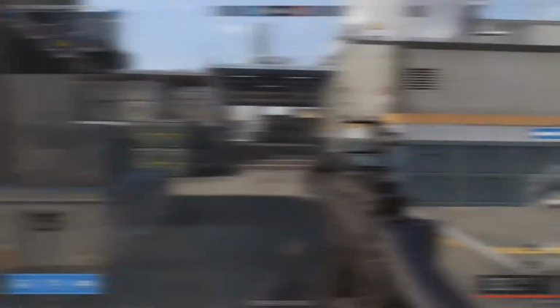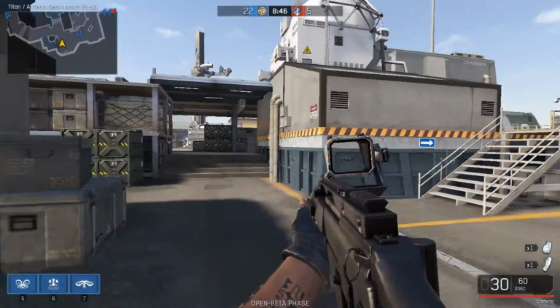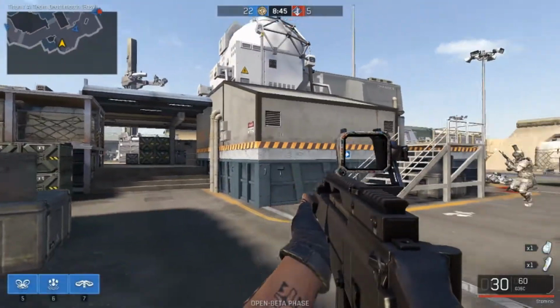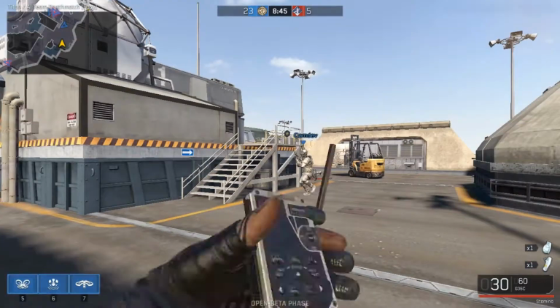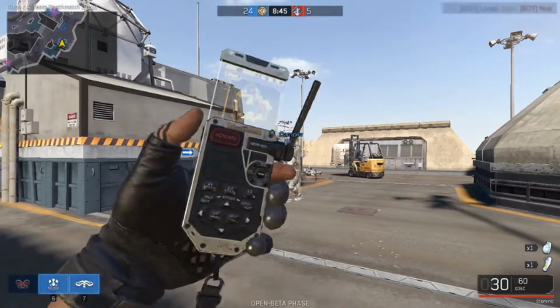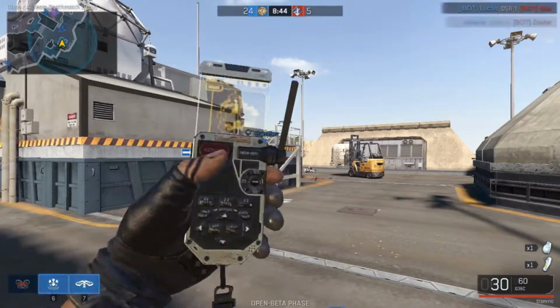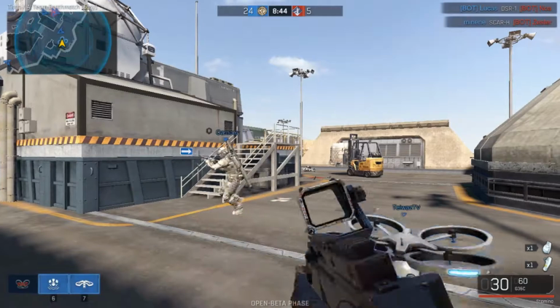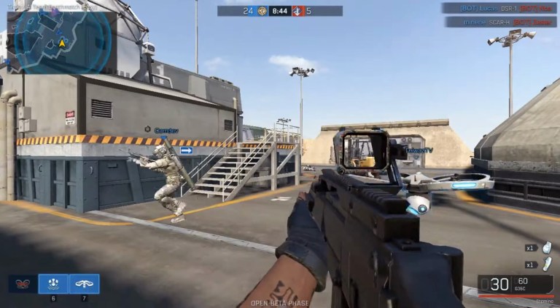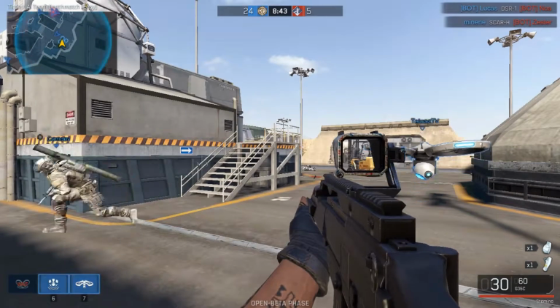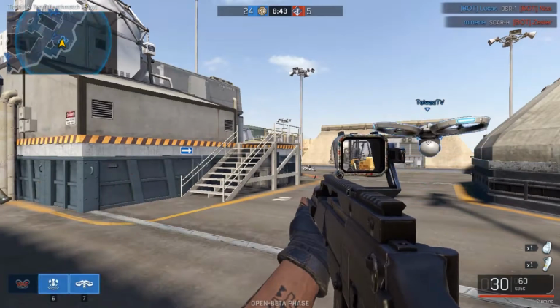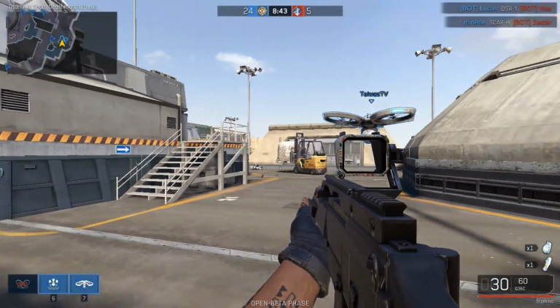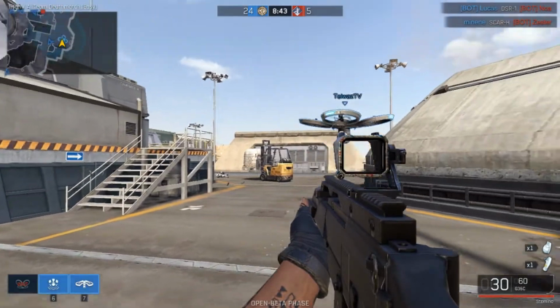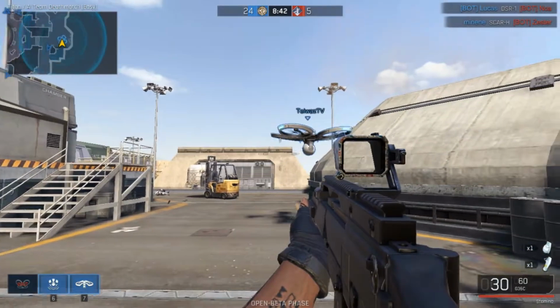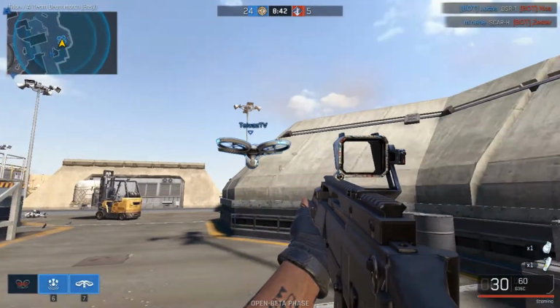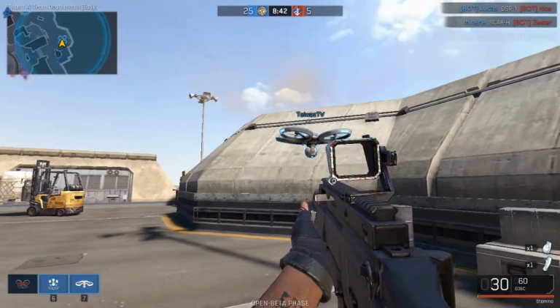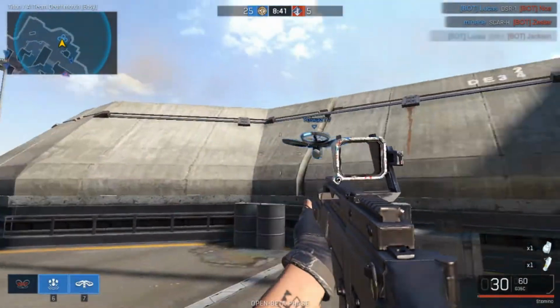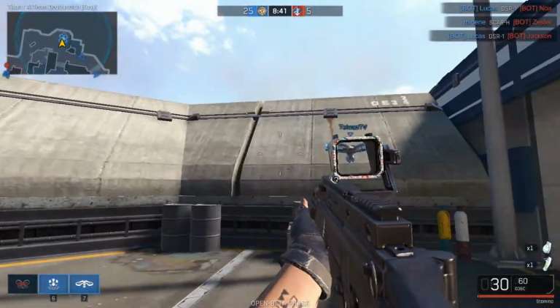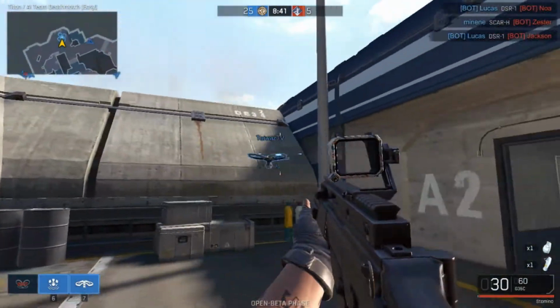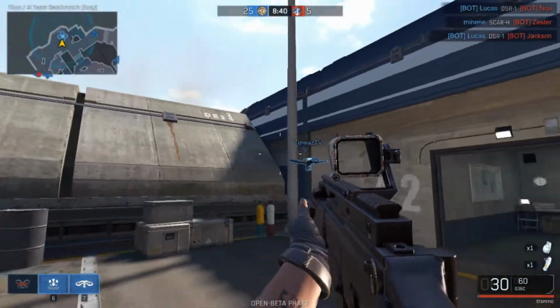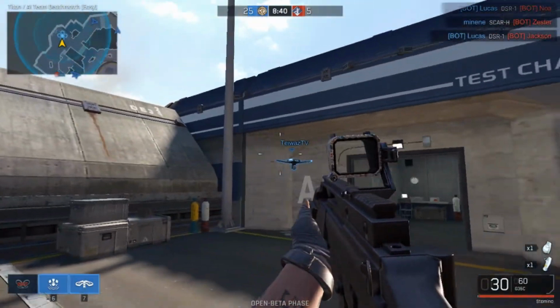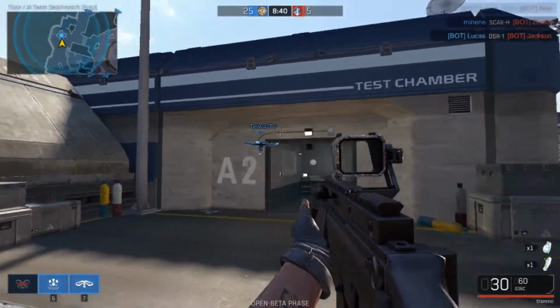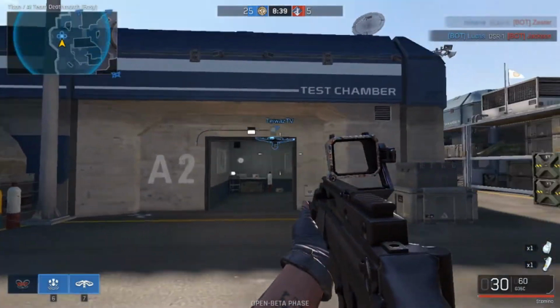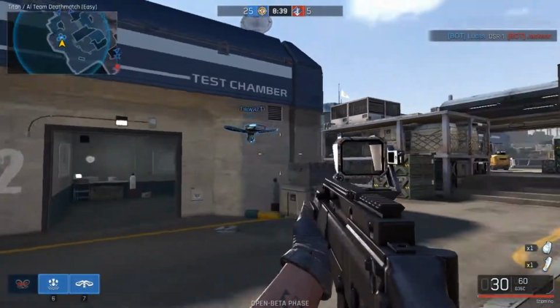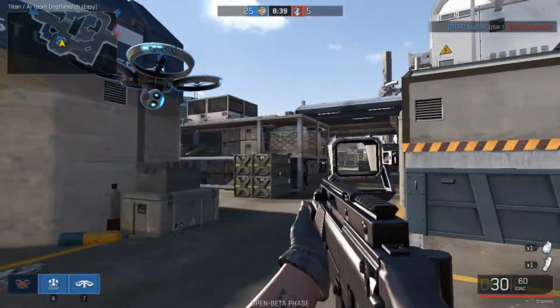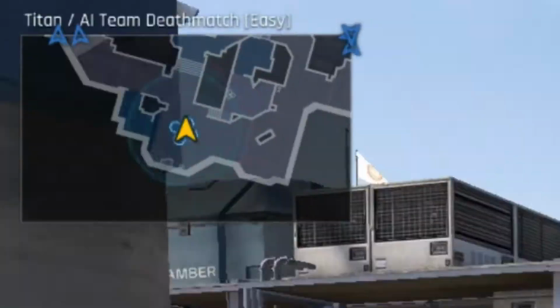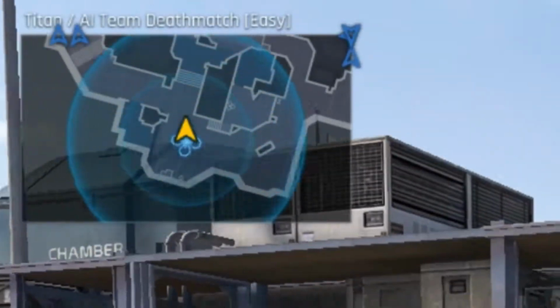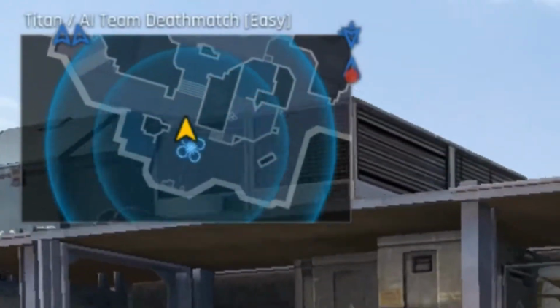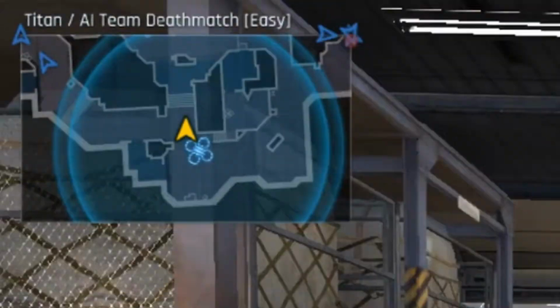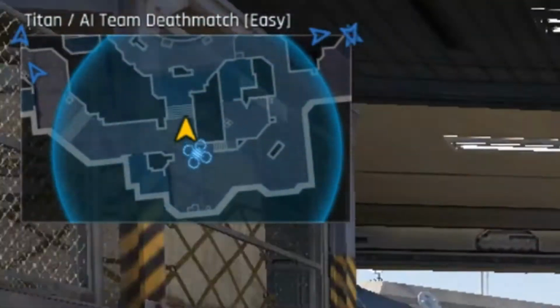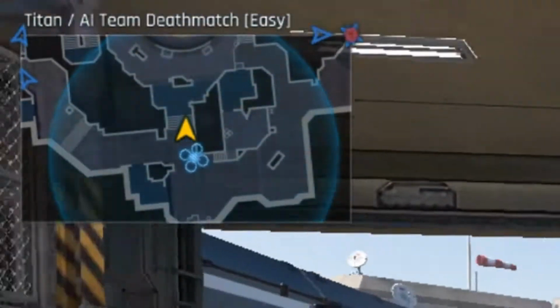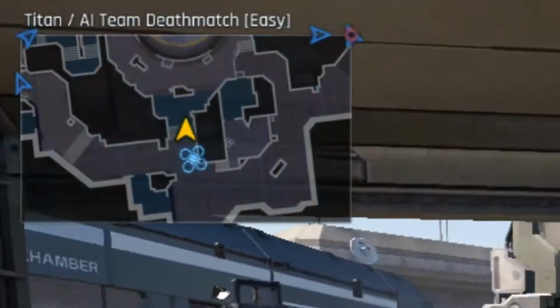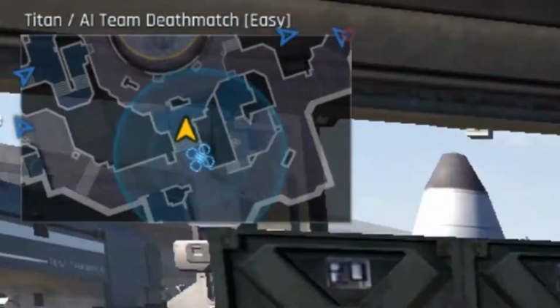The Spy Drone costs 1000 points to call in, and the Spy Drone escorts the character and displays nearby enemies on the mini map.